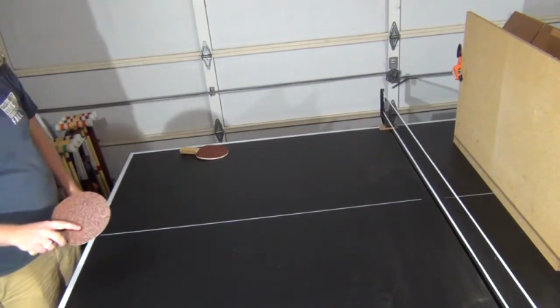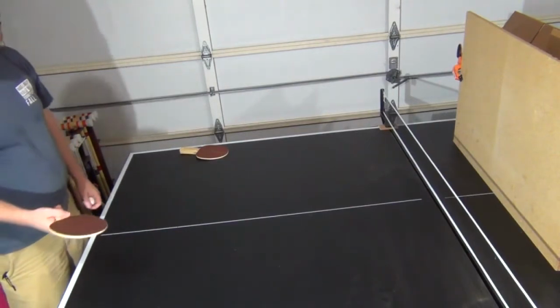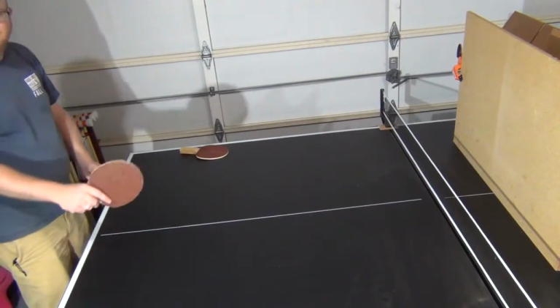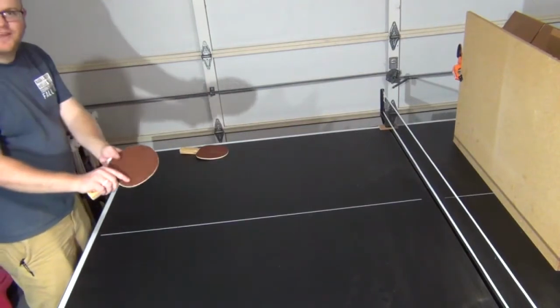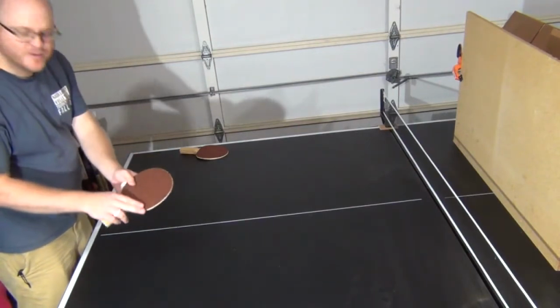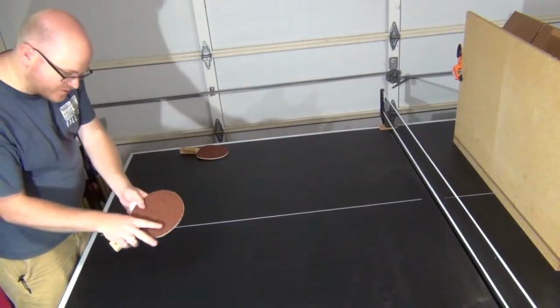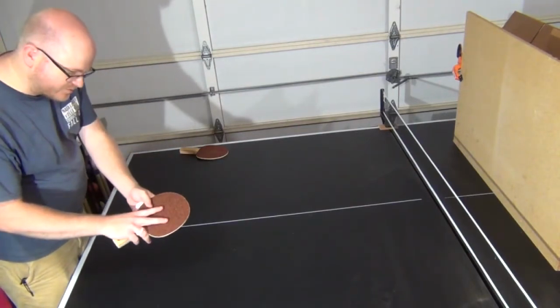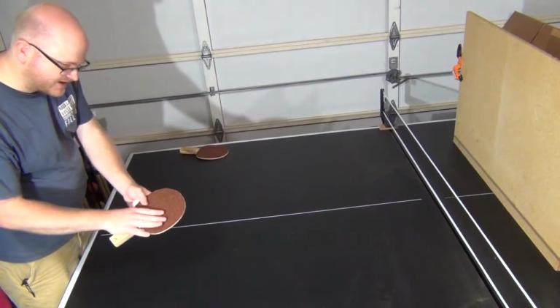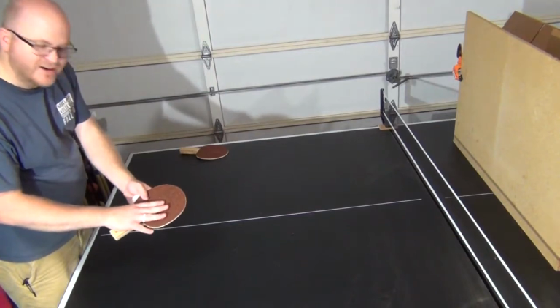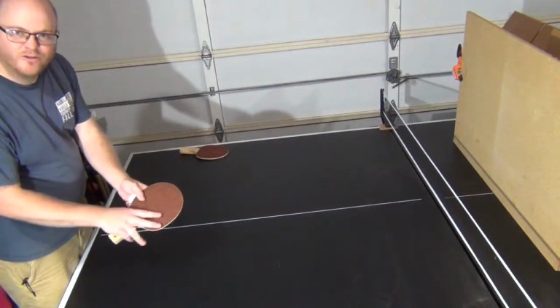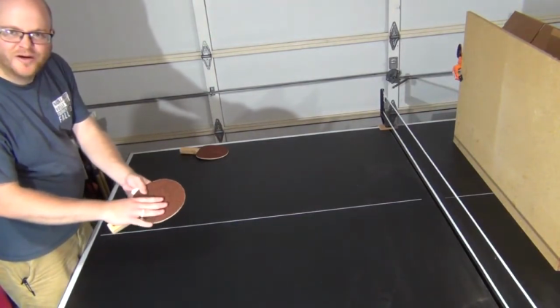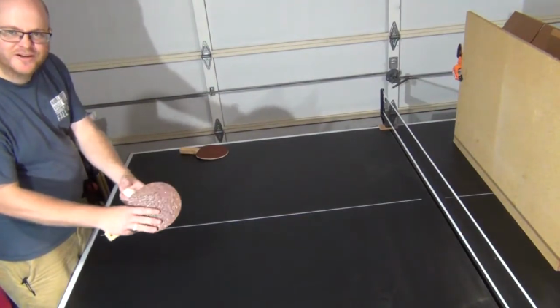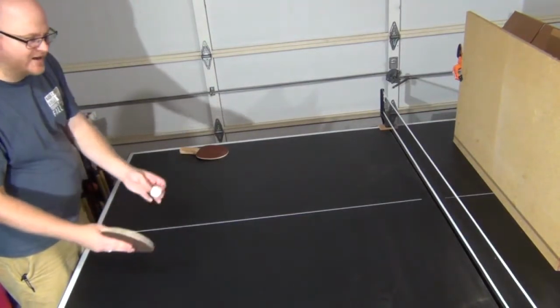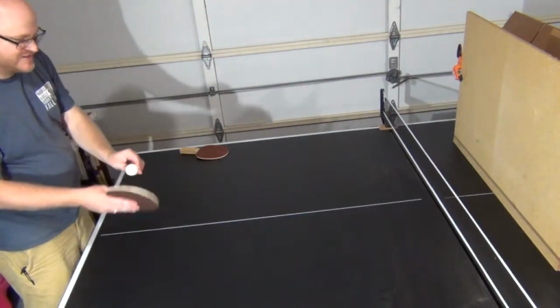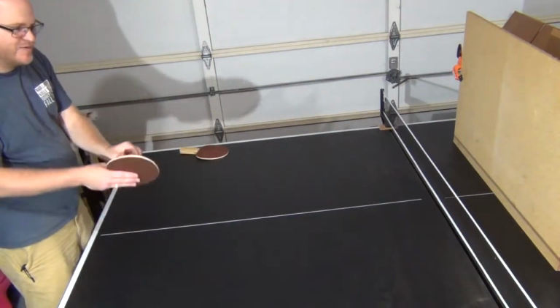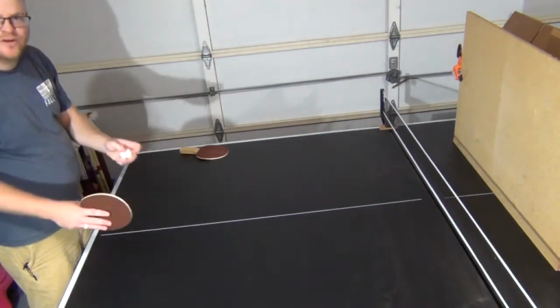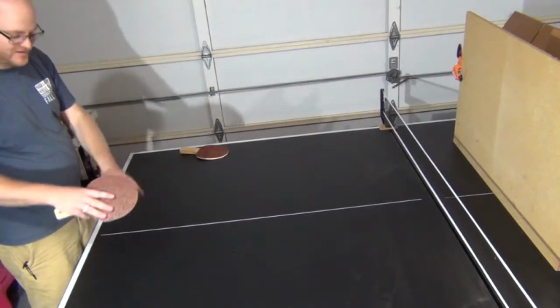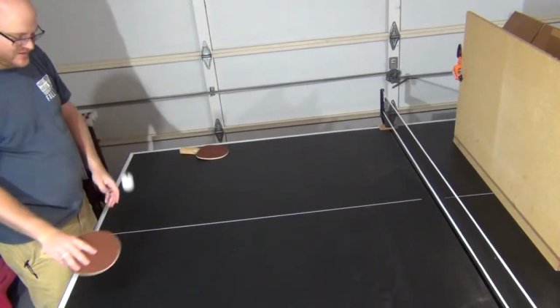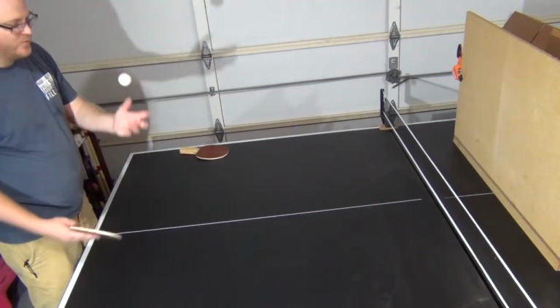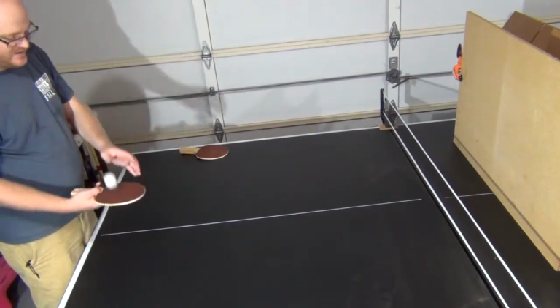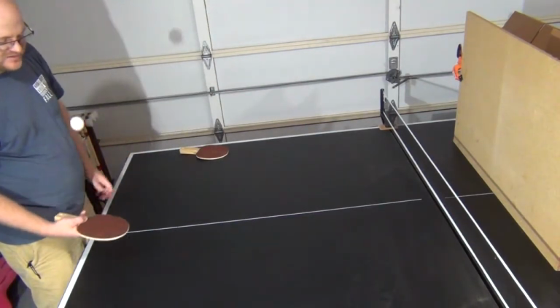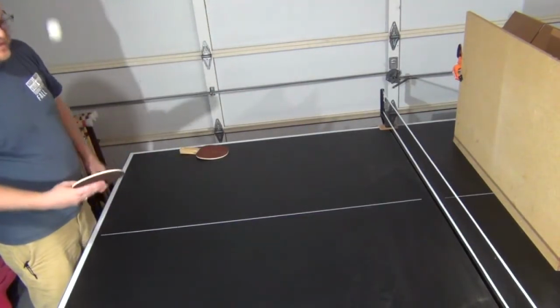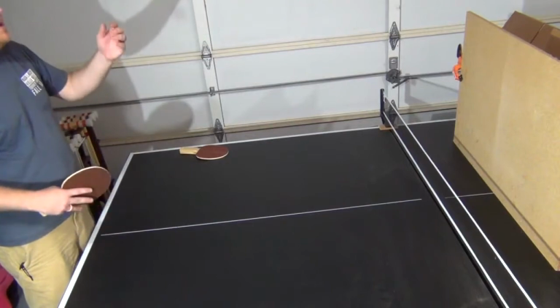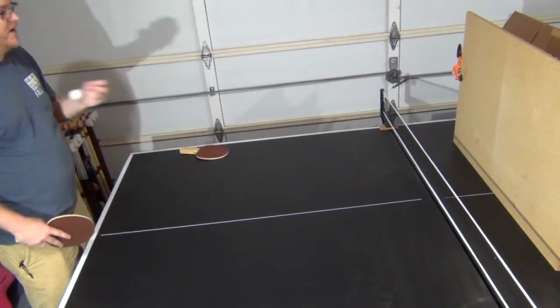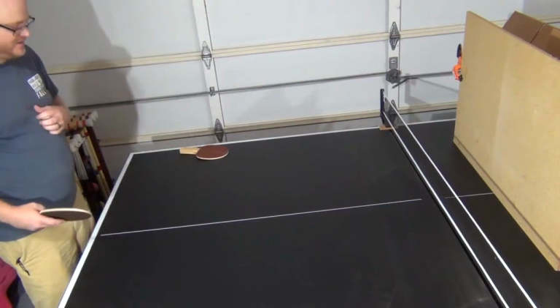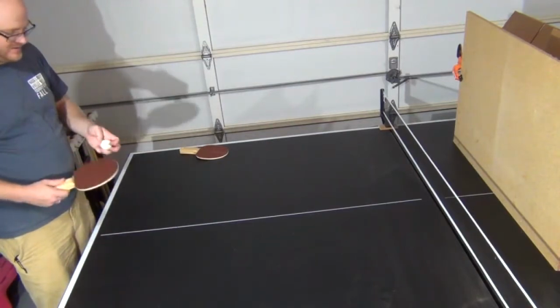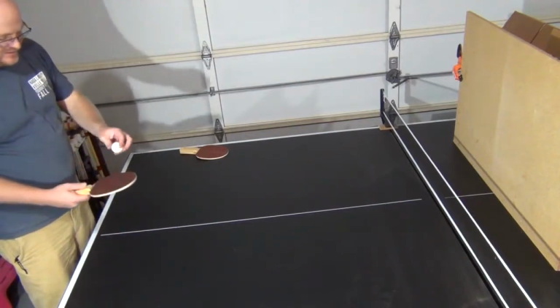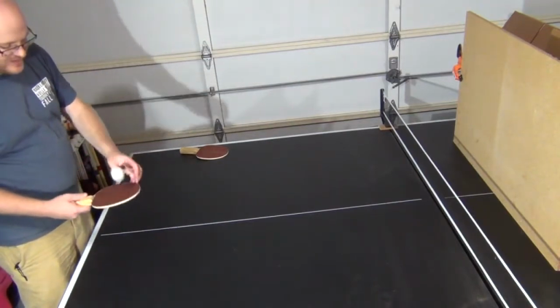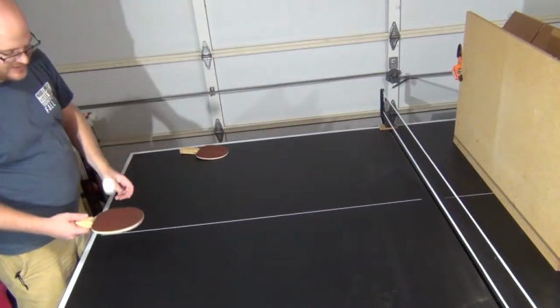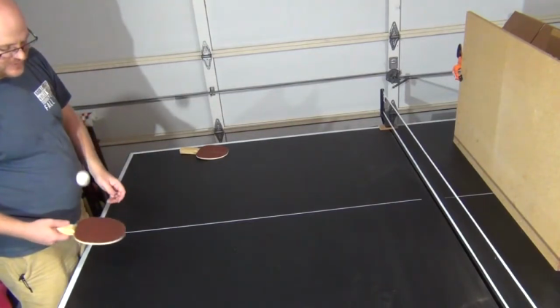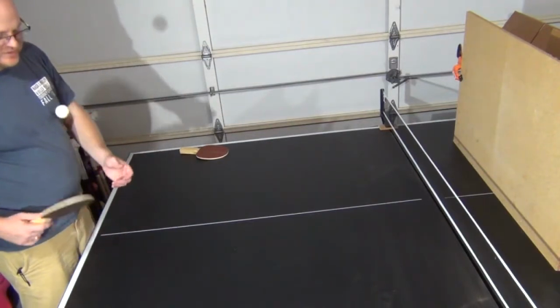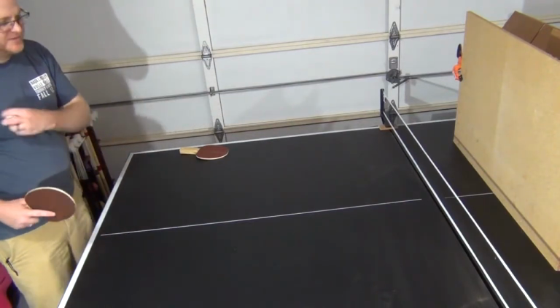I find myself putting all my fingers behind it just to give it more weight and pop, because without that it just feels really flimsy.